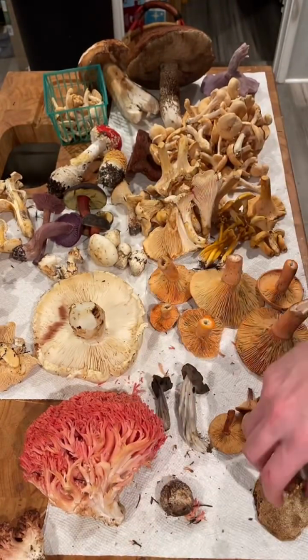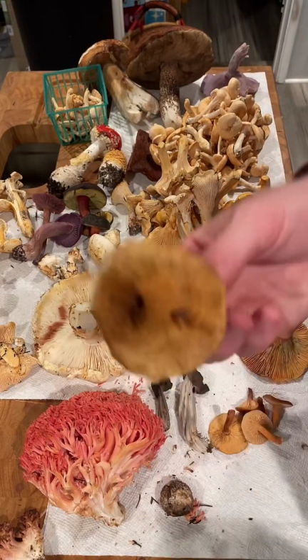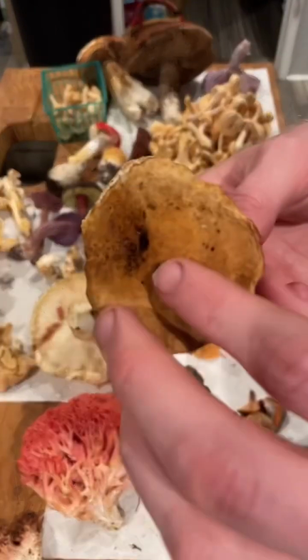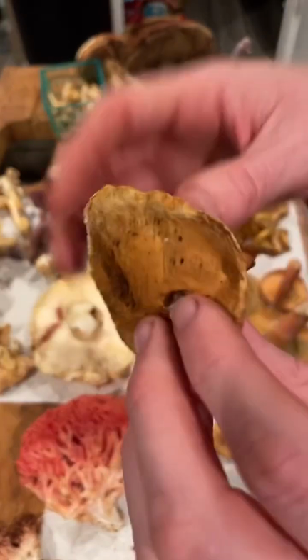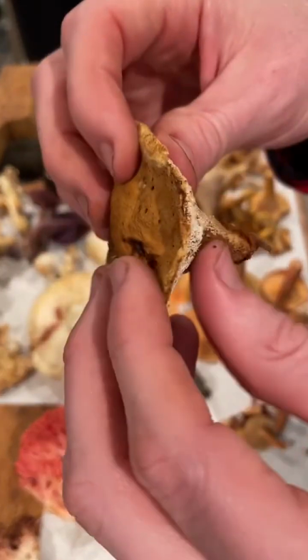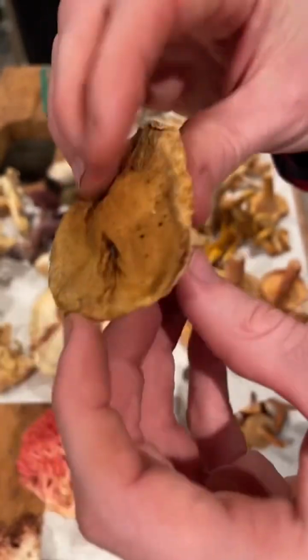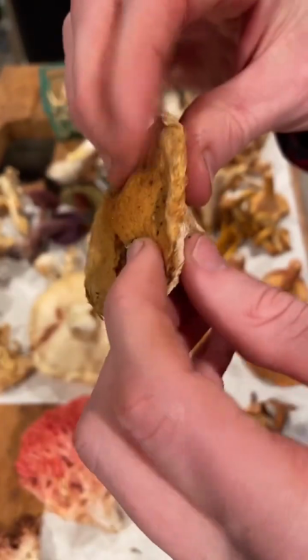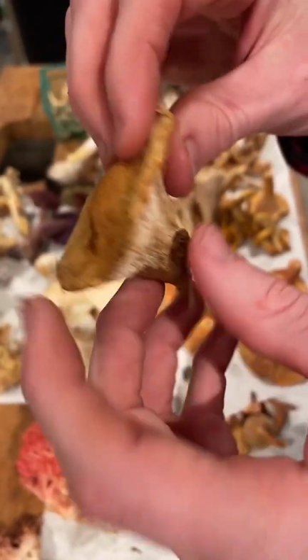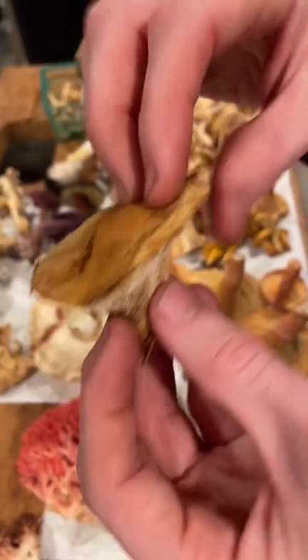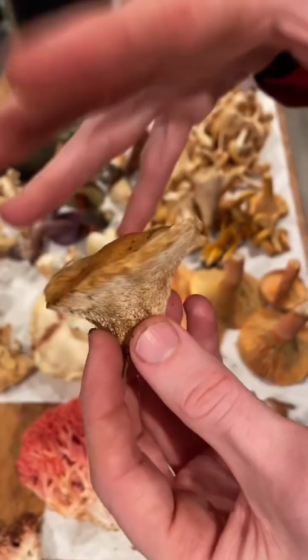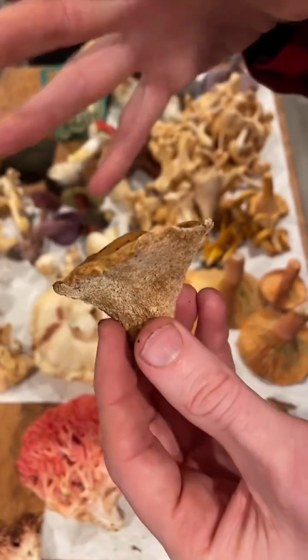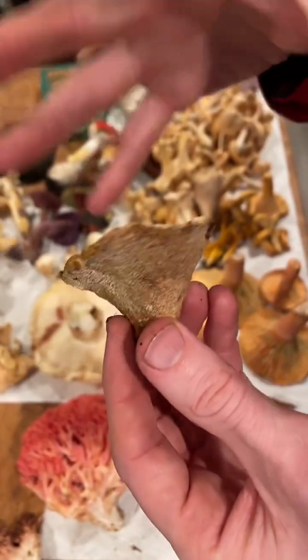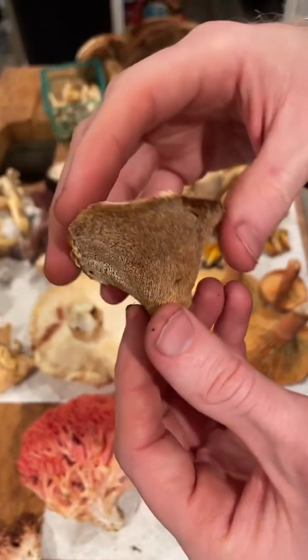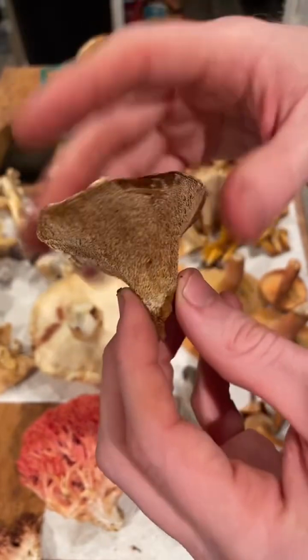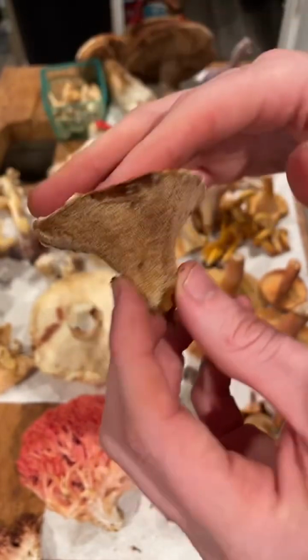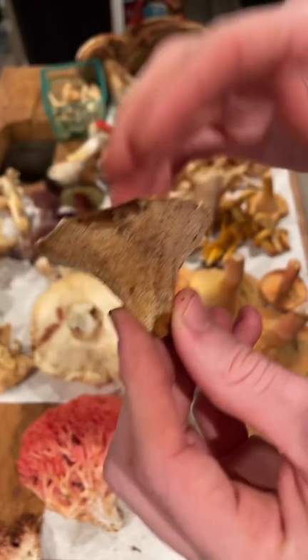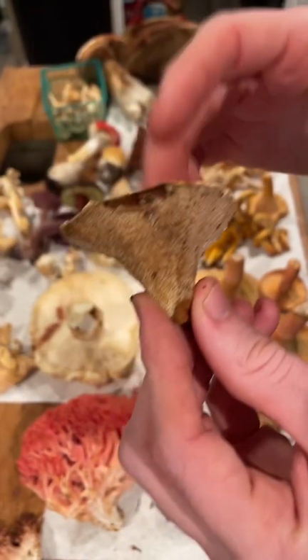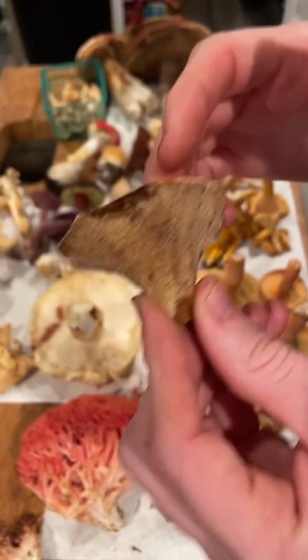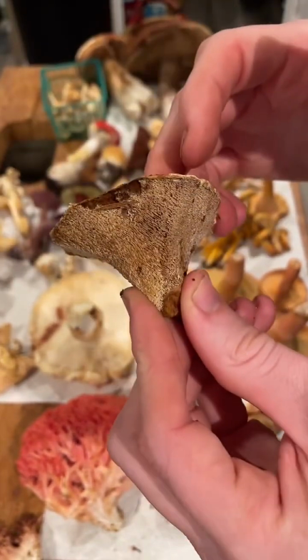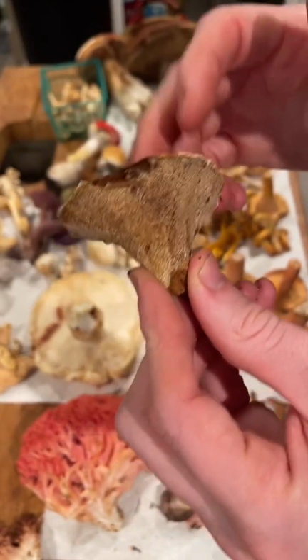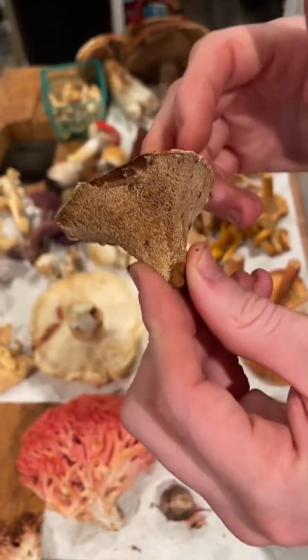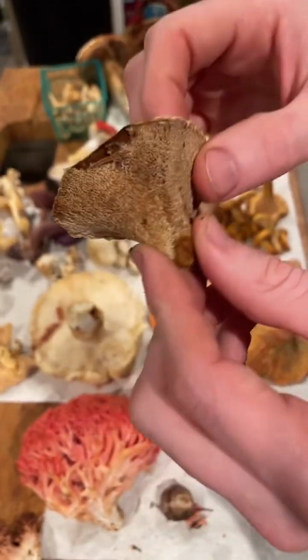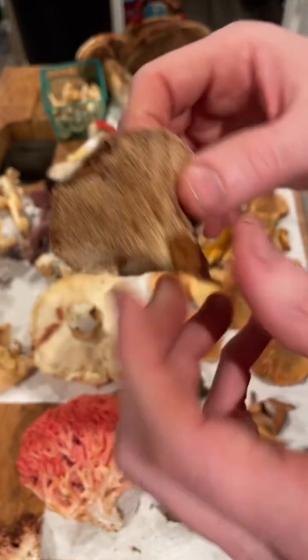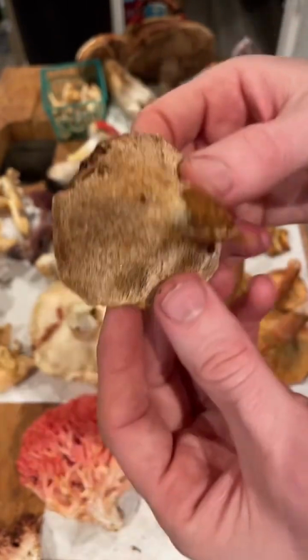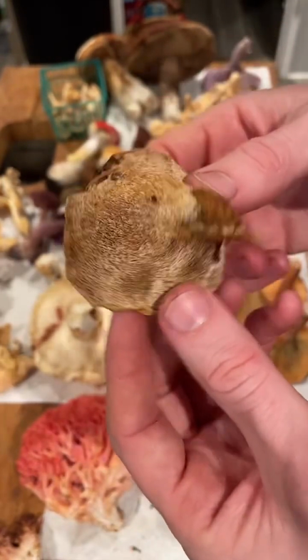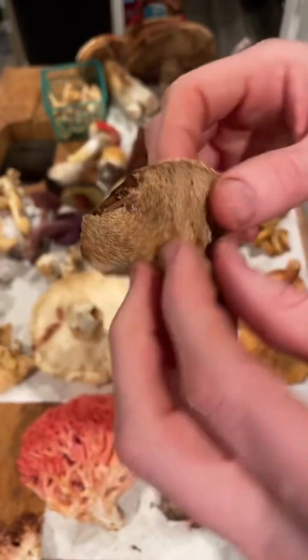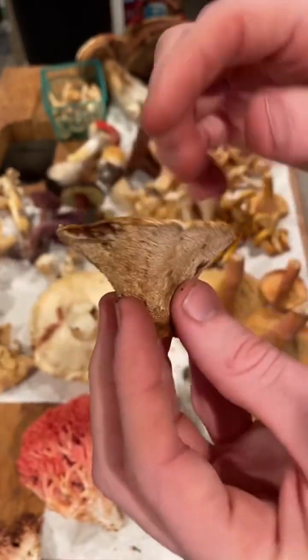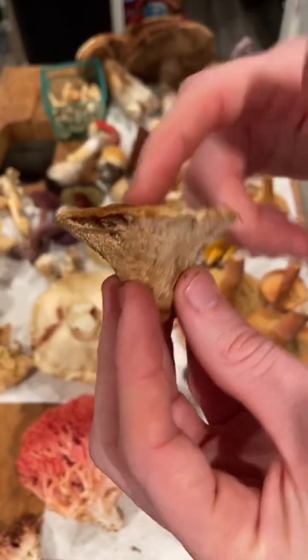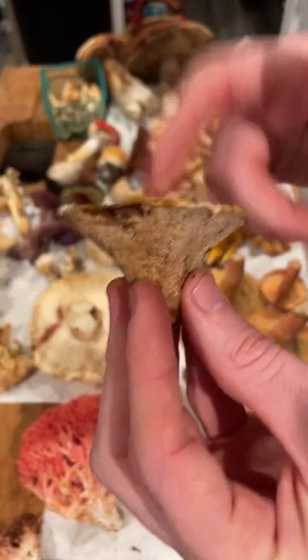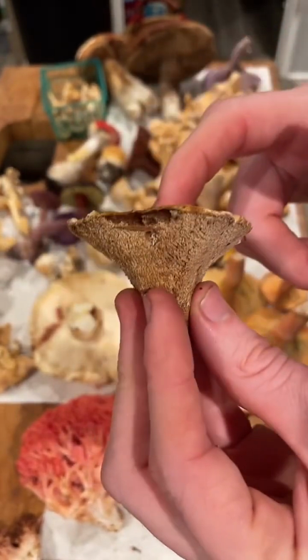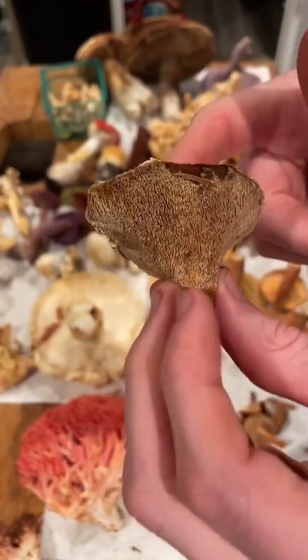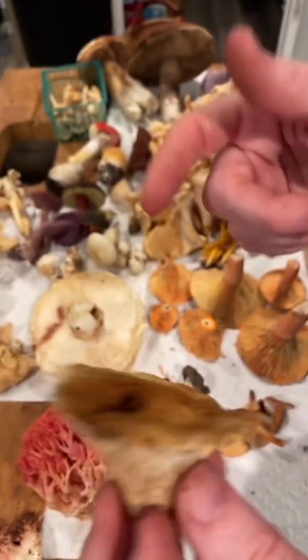Here we have a dyer's polypore — a squishy yellow polypore that will eventually turn into a big fanned-out brown thing. It's a butt rot fungus growing on a lot of the pine and Doug fir trees. This is inedible, but you can dye fabrics with it, and it also has a very strong UV reaction and KOH reaction.